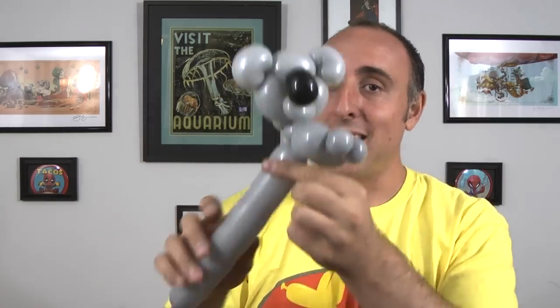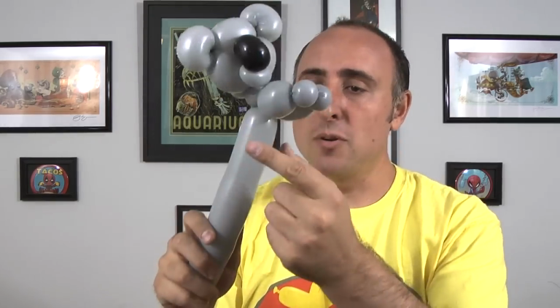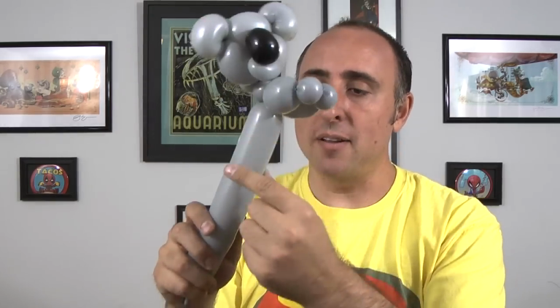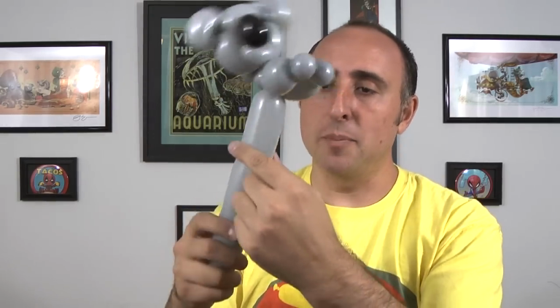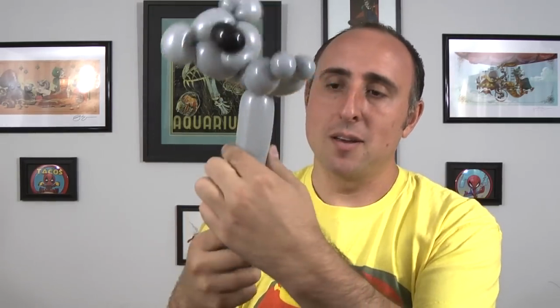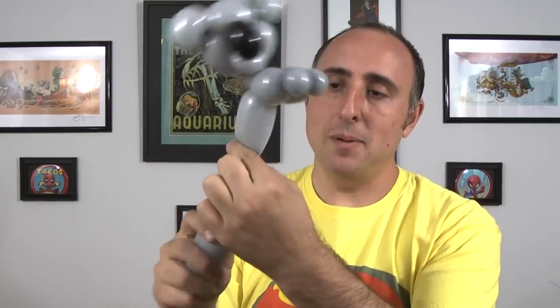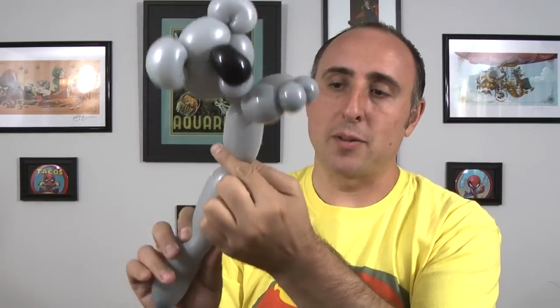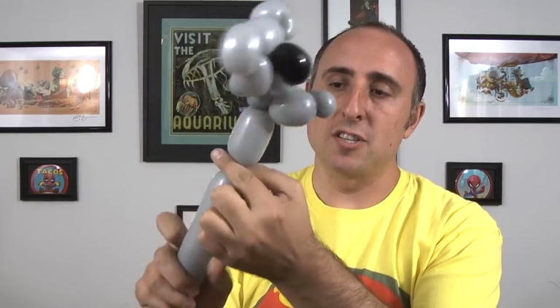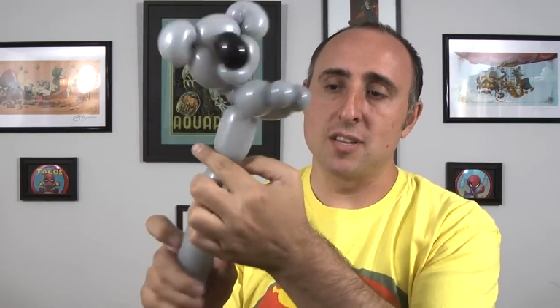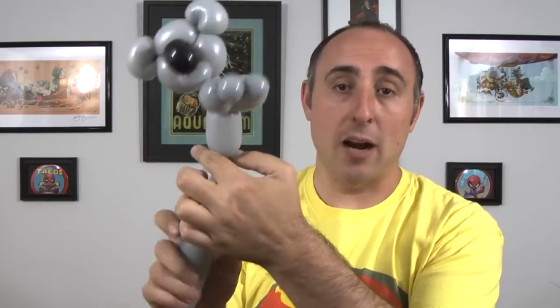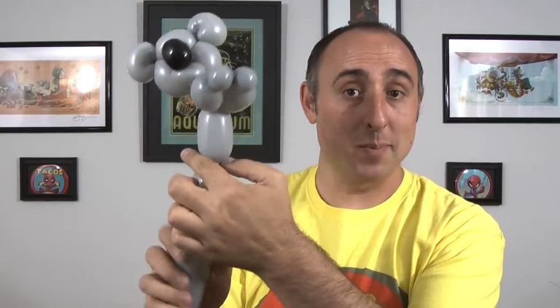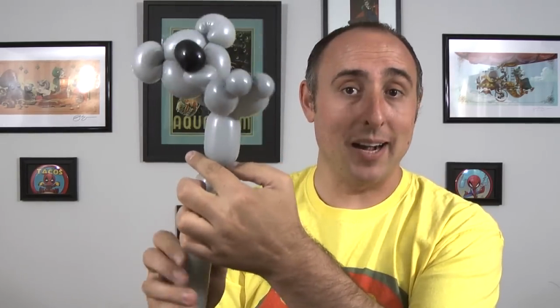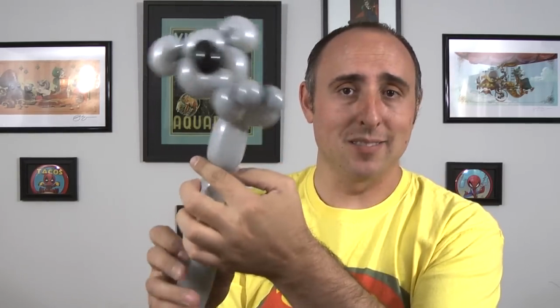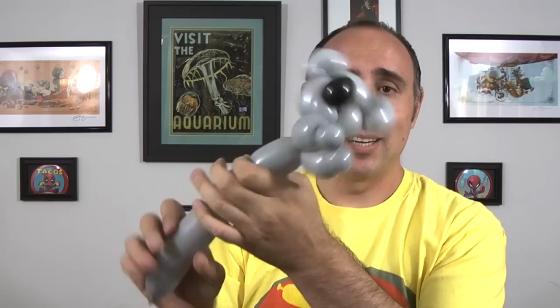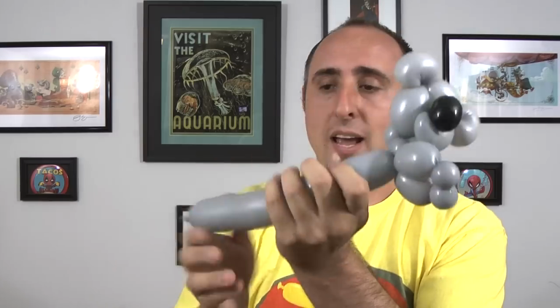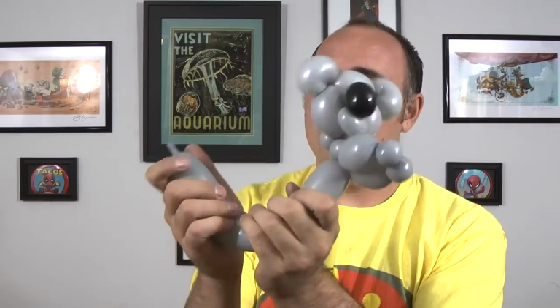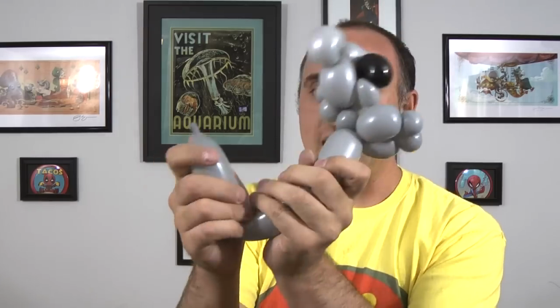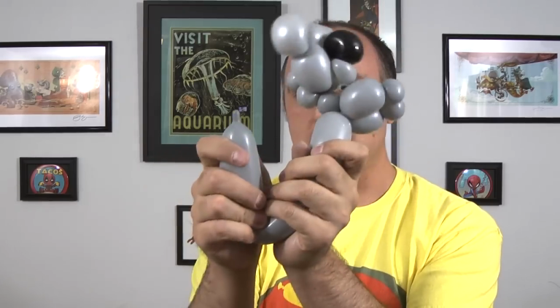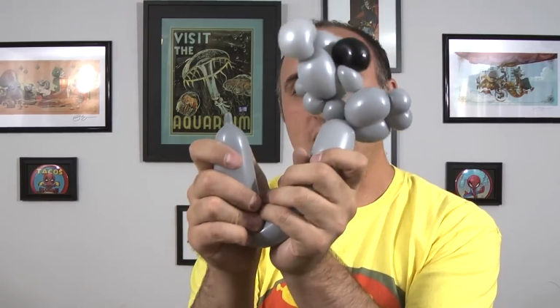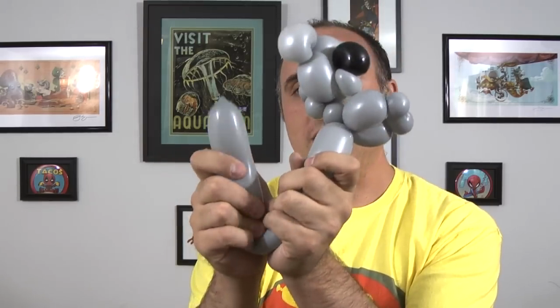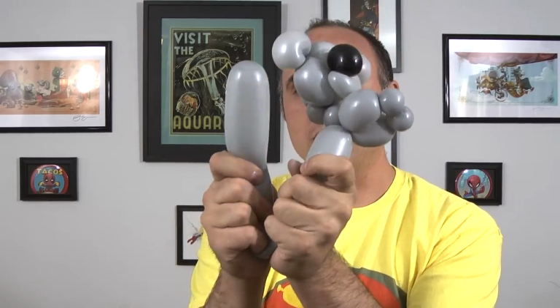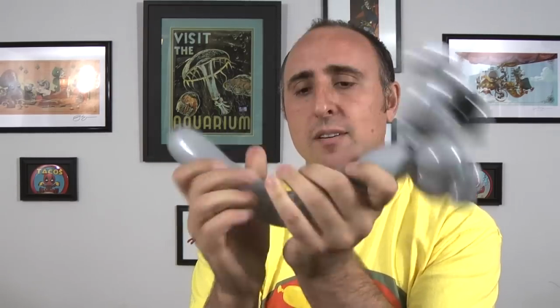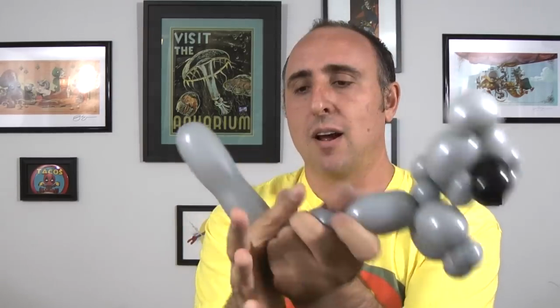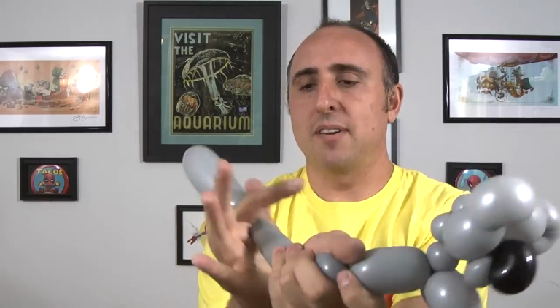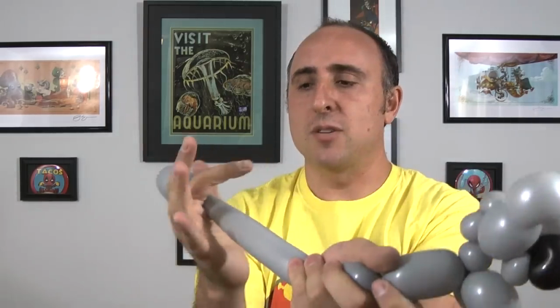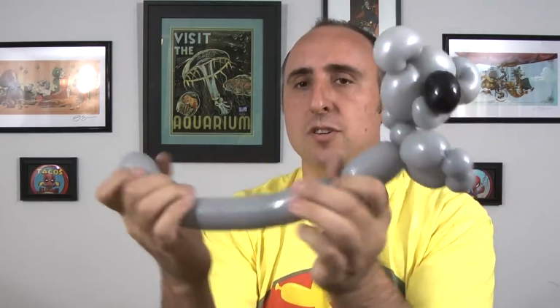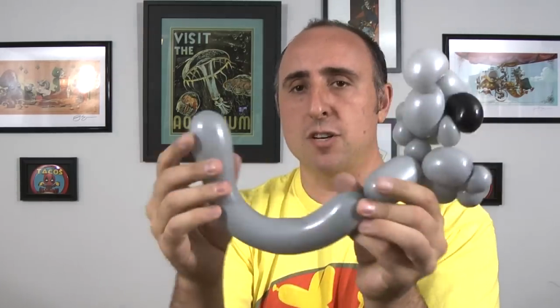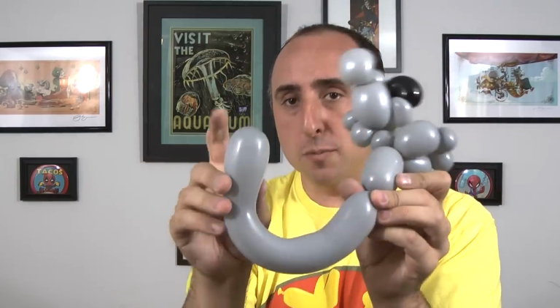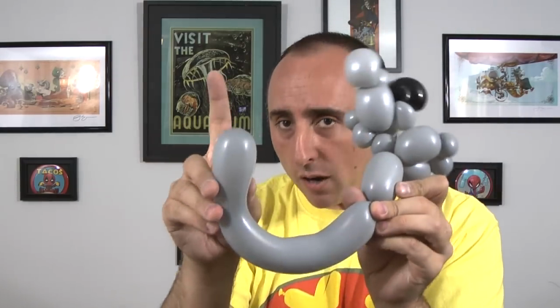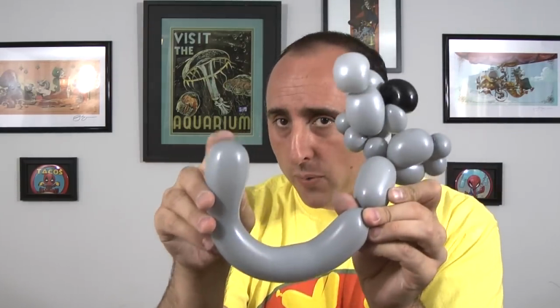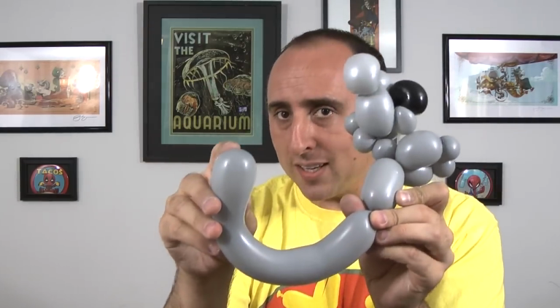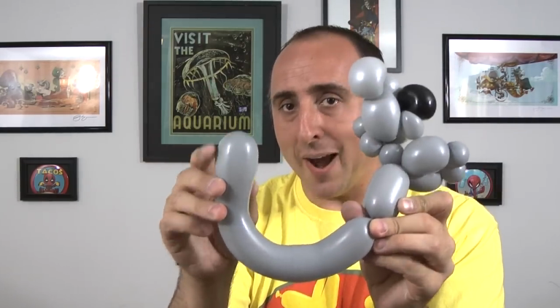Now I'm going to go down a little bit, maybe about three inches — that'll be his body. And I want to see how much of the balloon I have left over. I'm going to give it a nice squeeze and a stretch. You should be all the way at the end now.